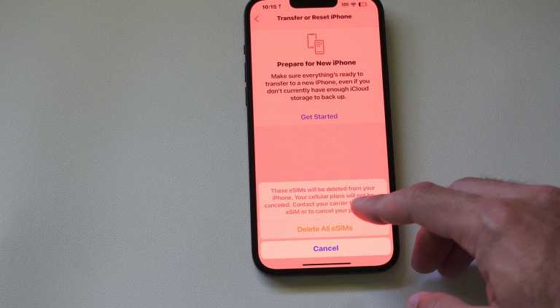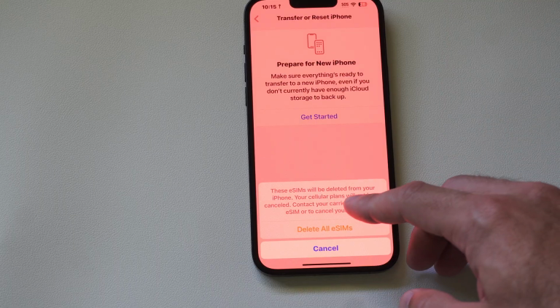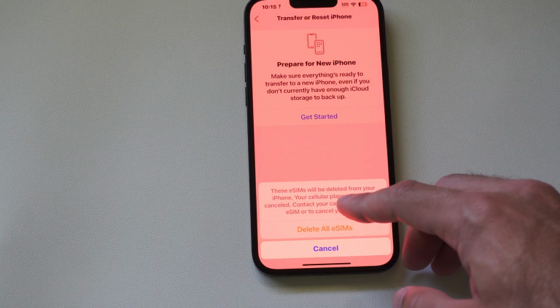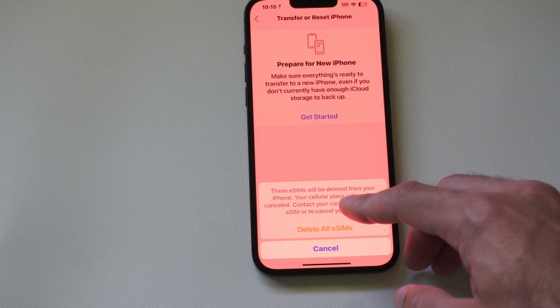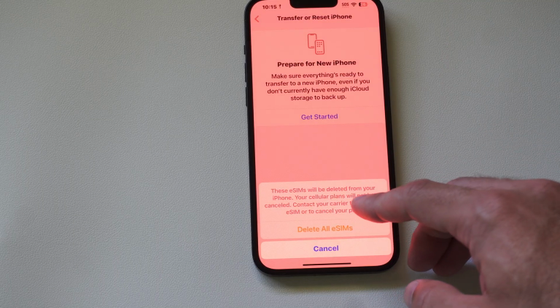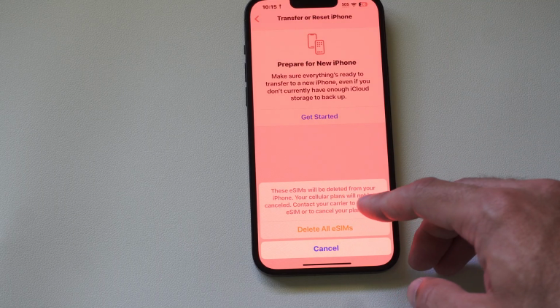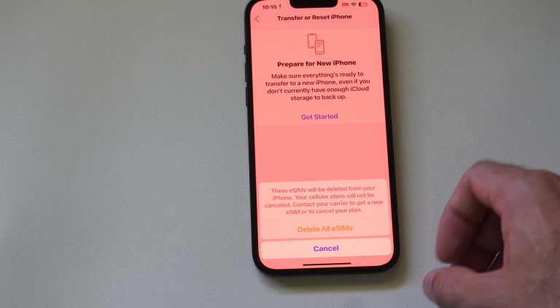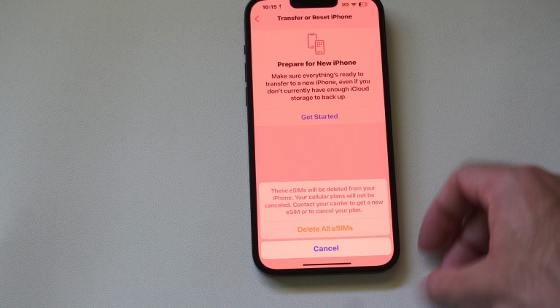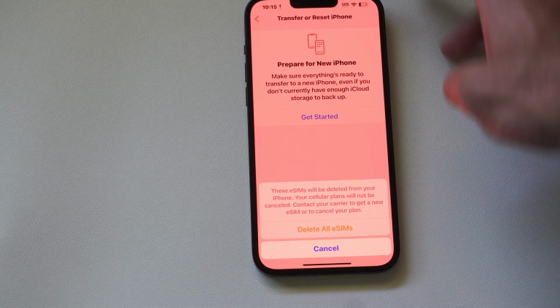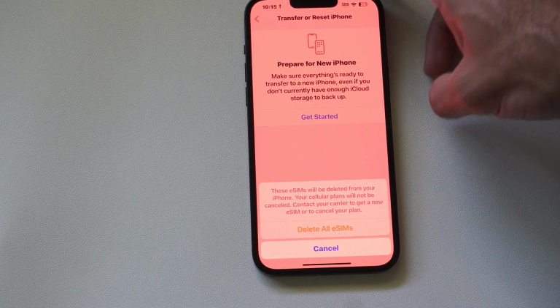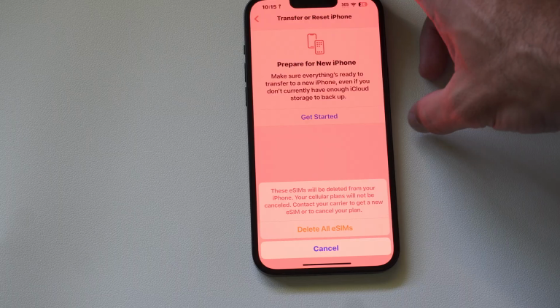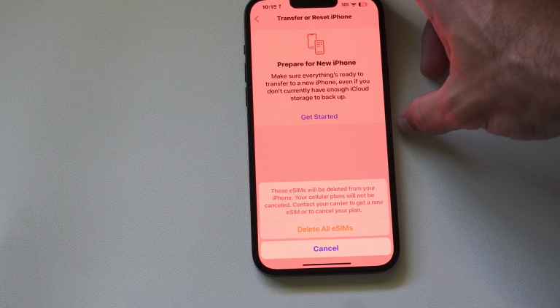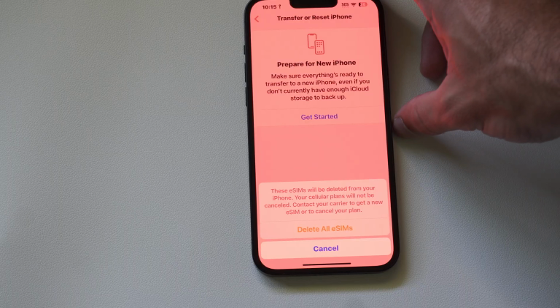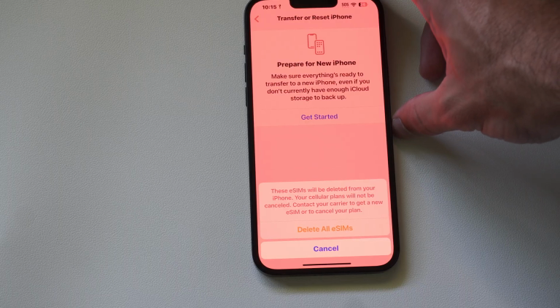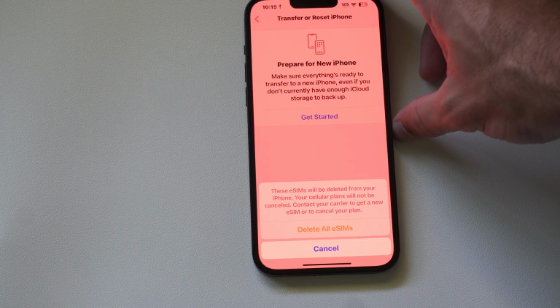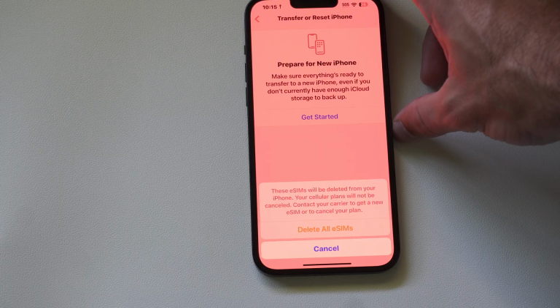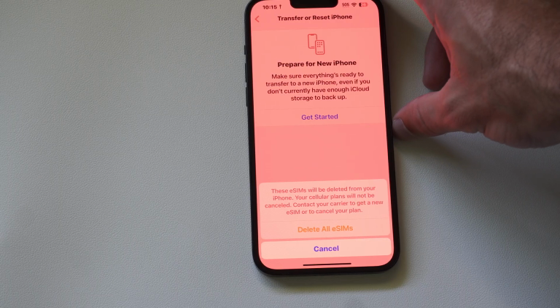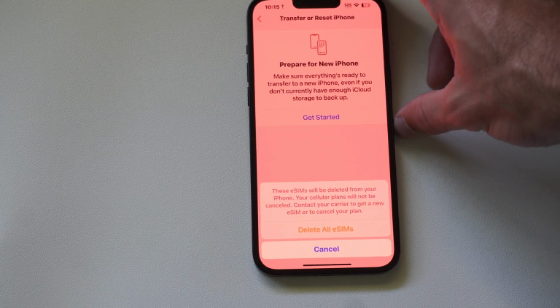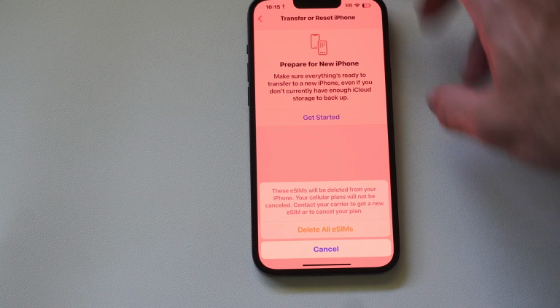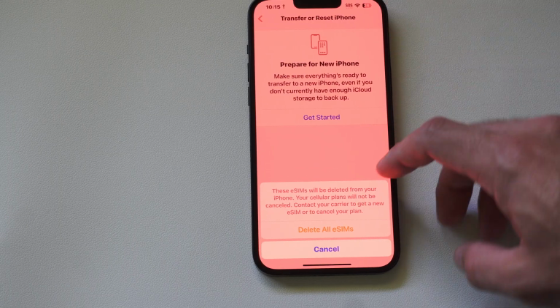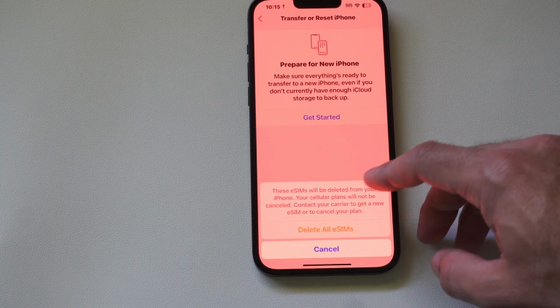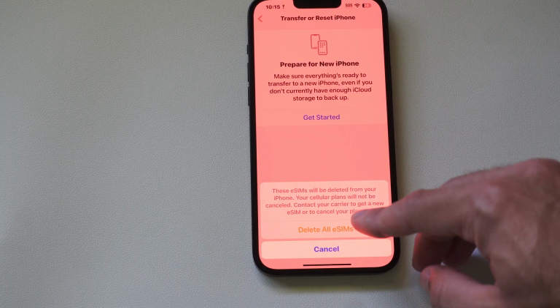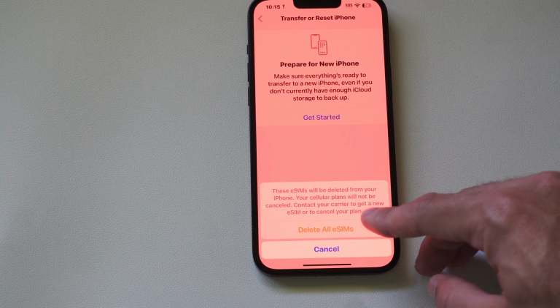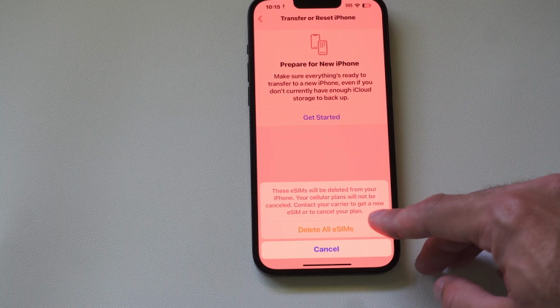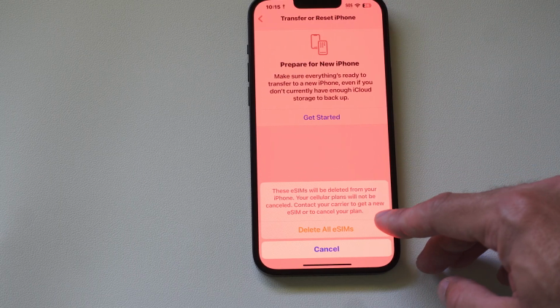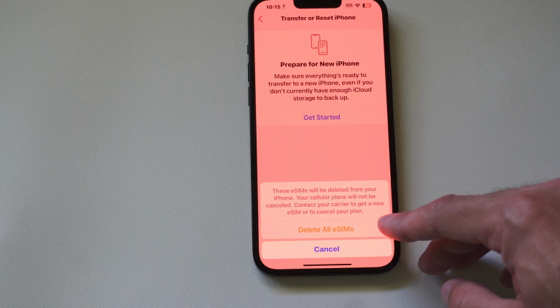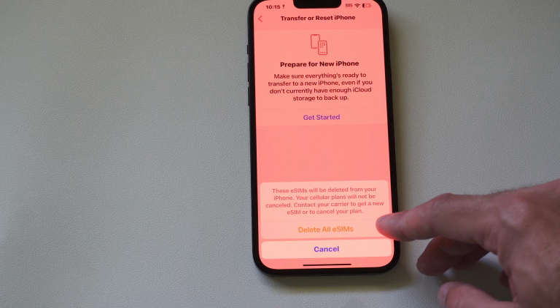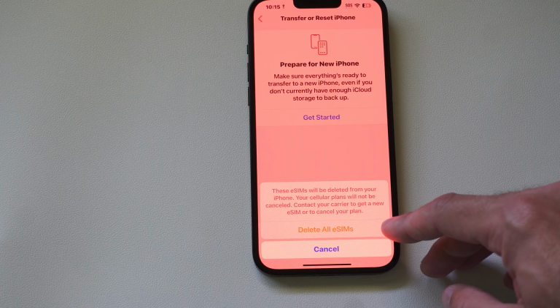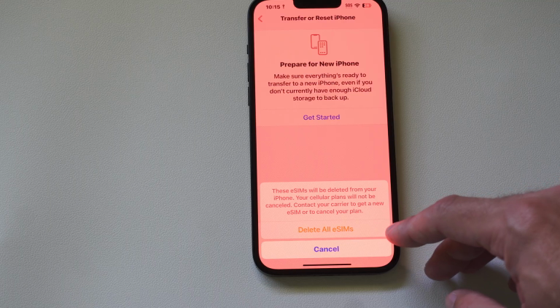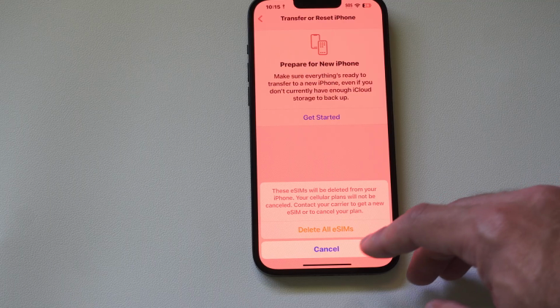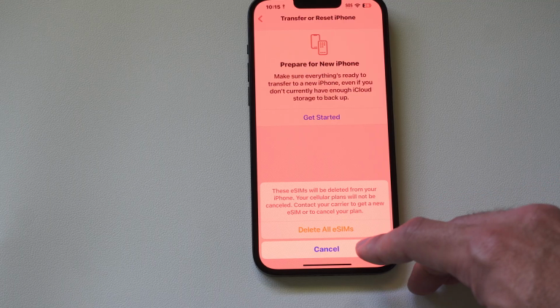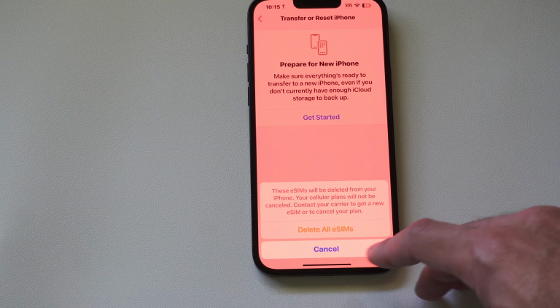These eSIMs will be deleted from your iPhone. Your cell phone plan will not be canceled, so you're going to have to contact your carrier to get an eSIM, or you'll have to cancel your plan.